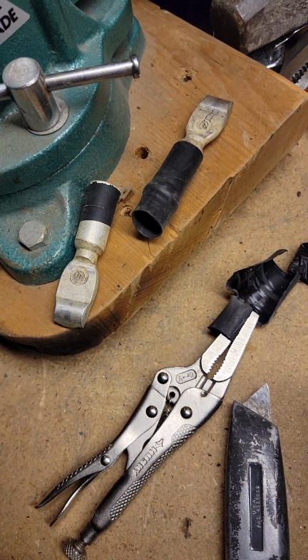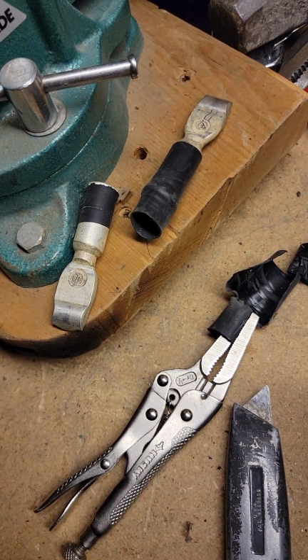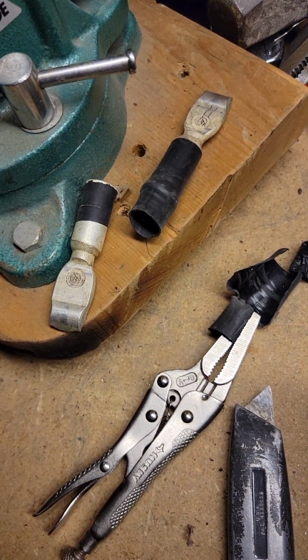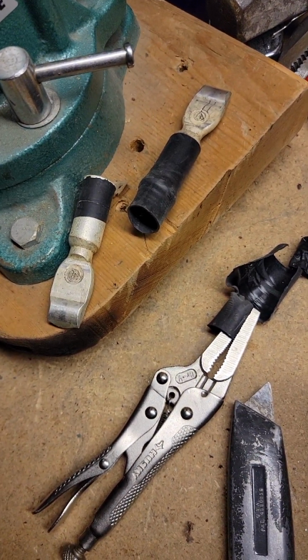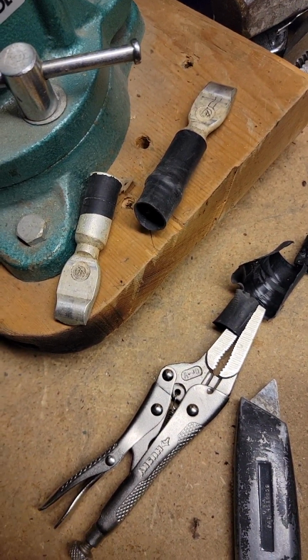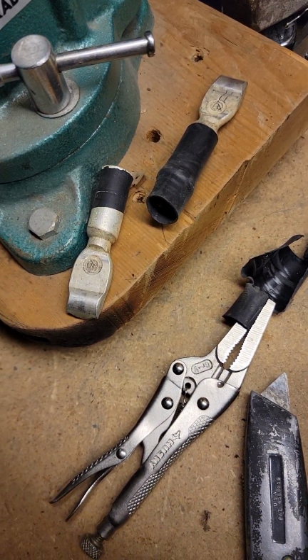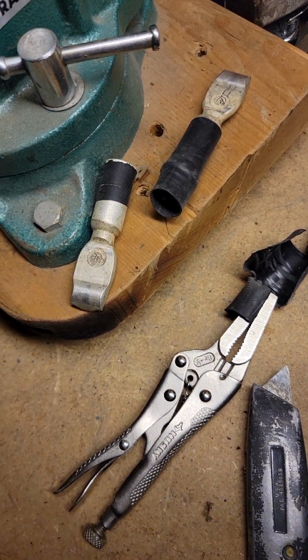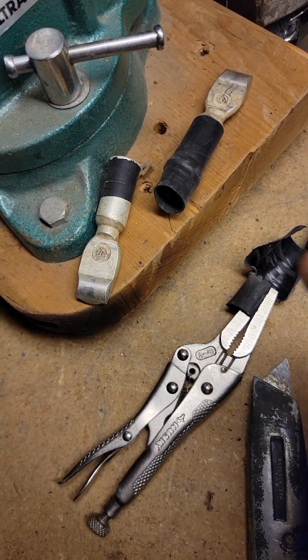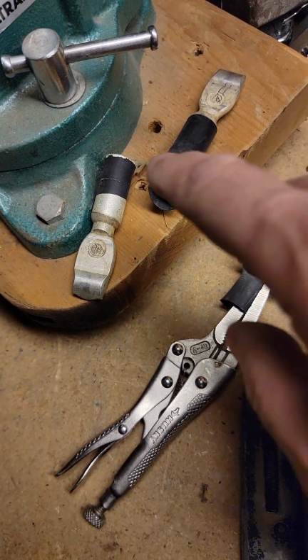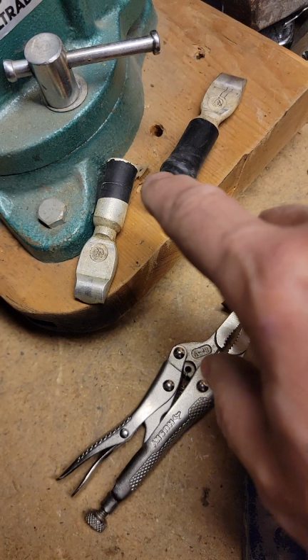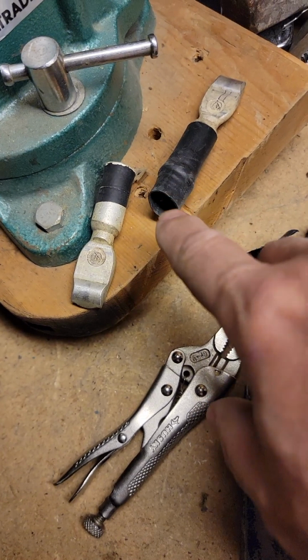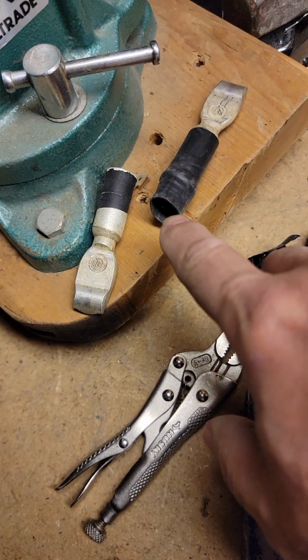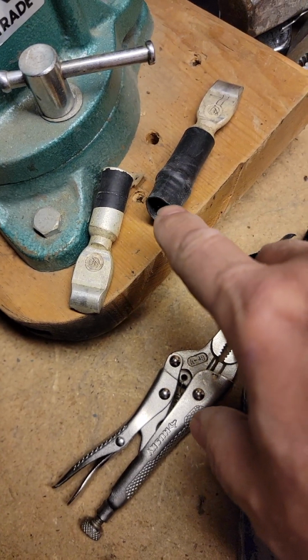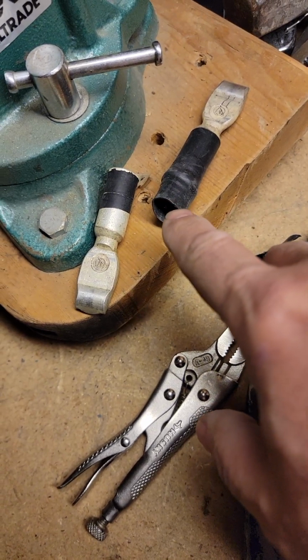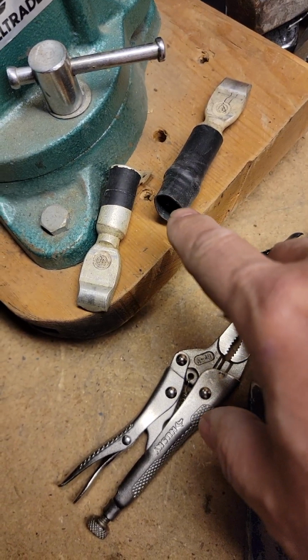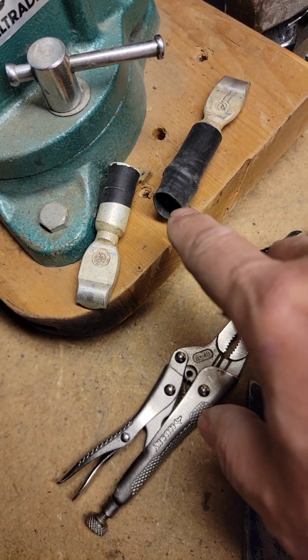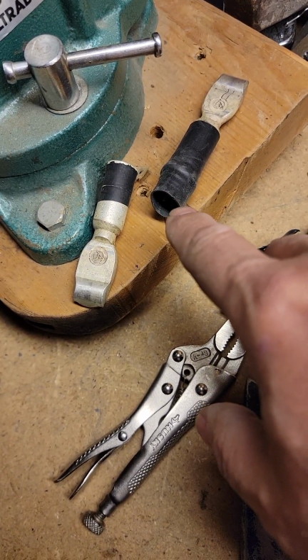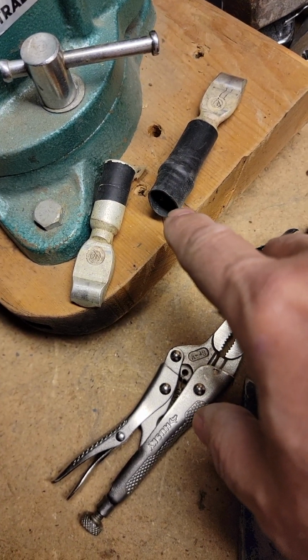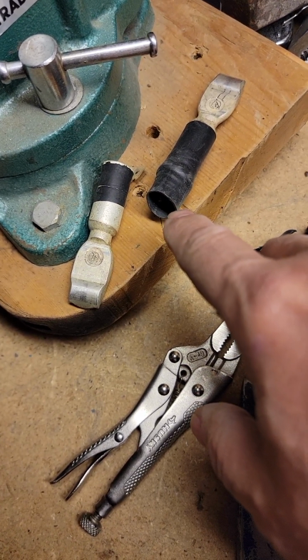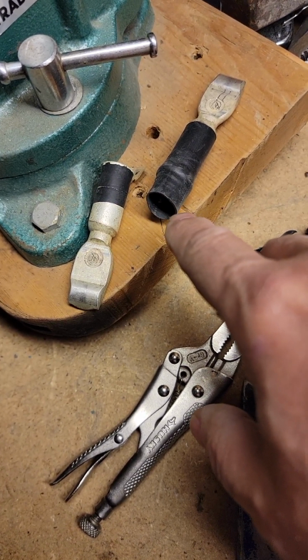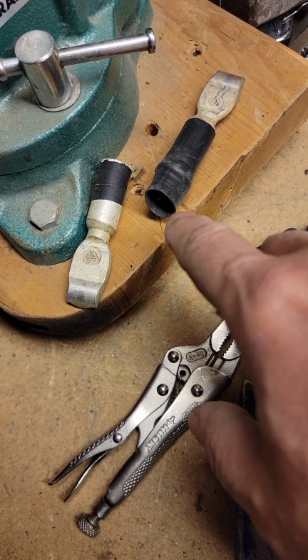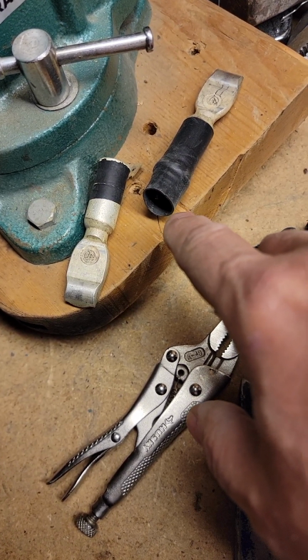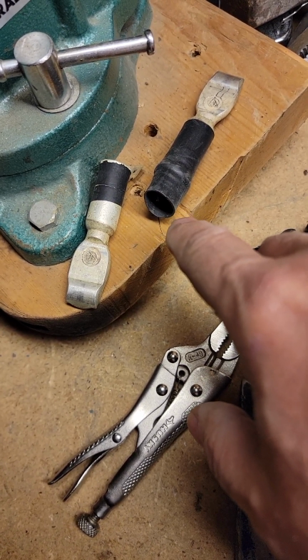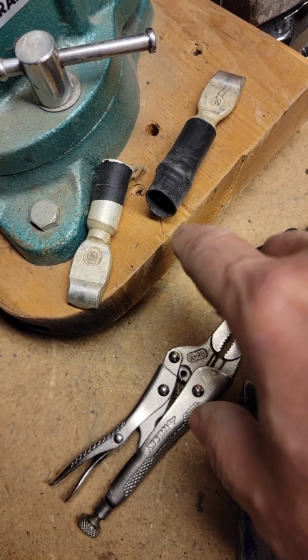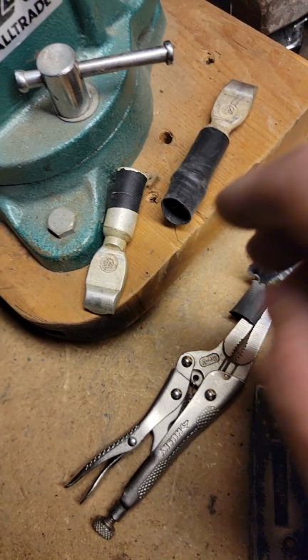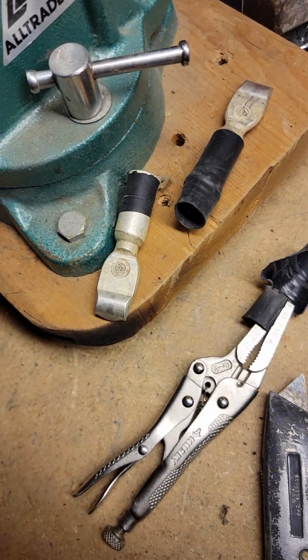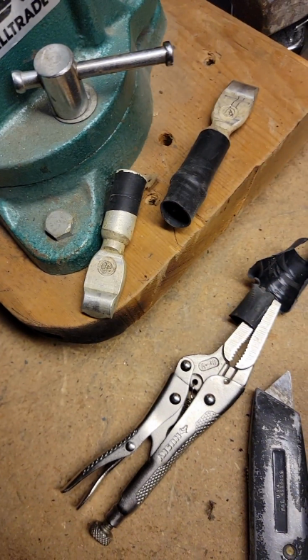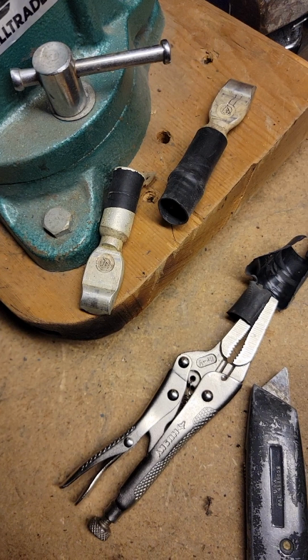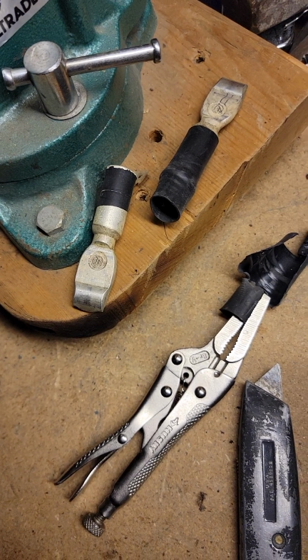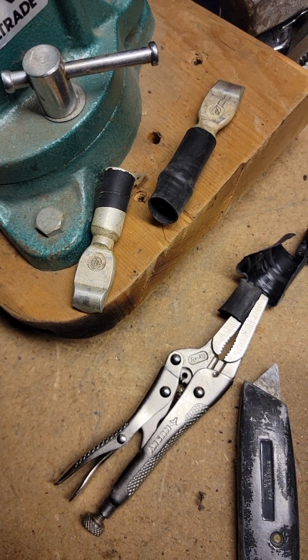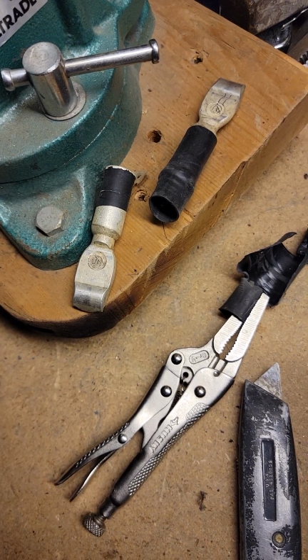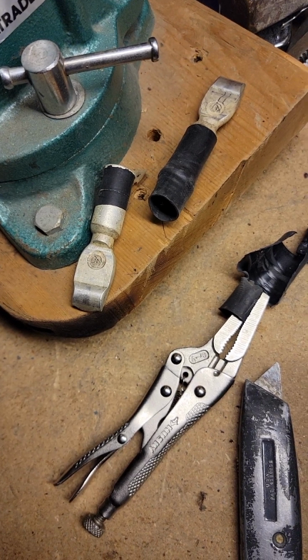I definitely suggest everyone investigate your battery cables and make sure they feel like they're in there nice and snug. Hope this helps somebody.